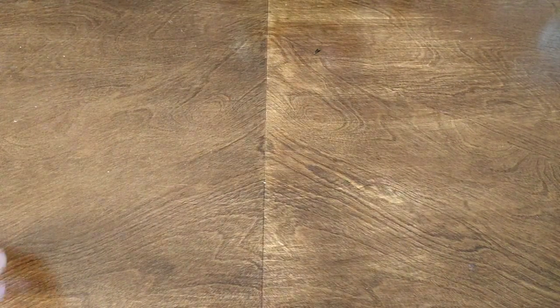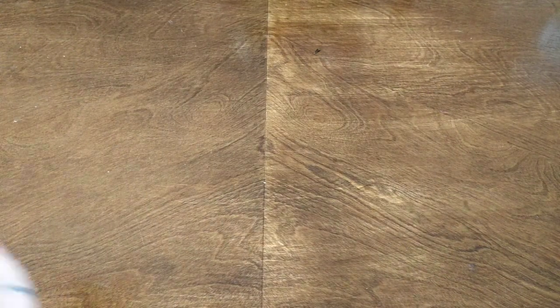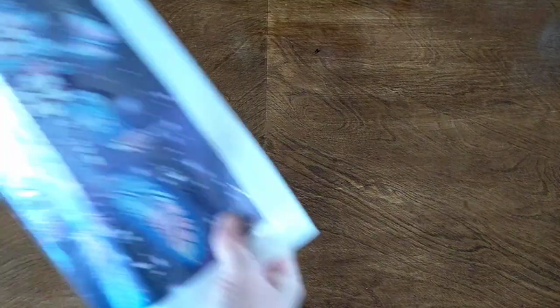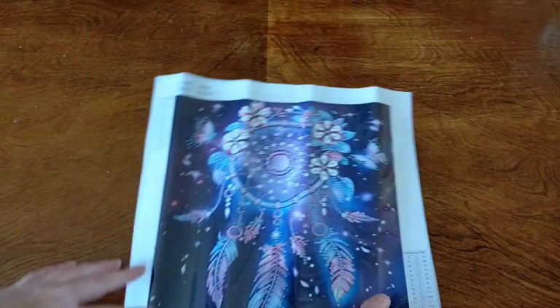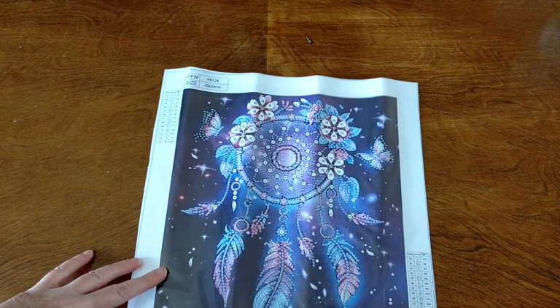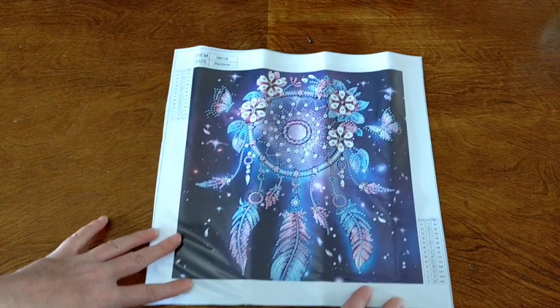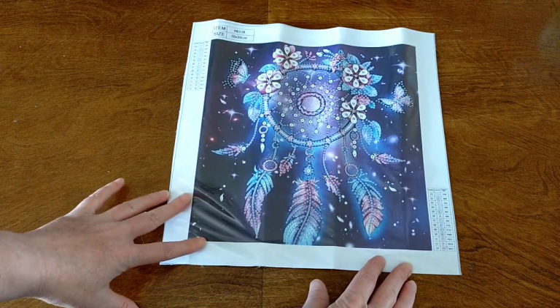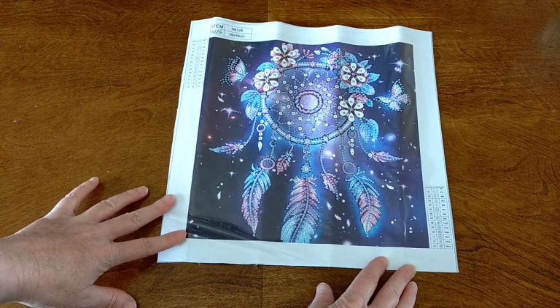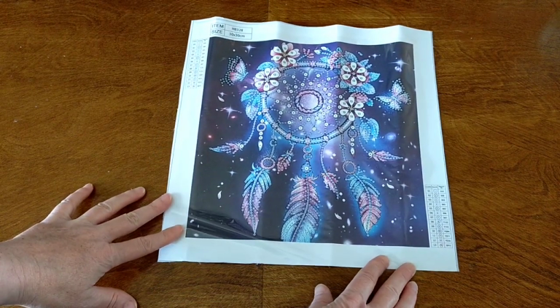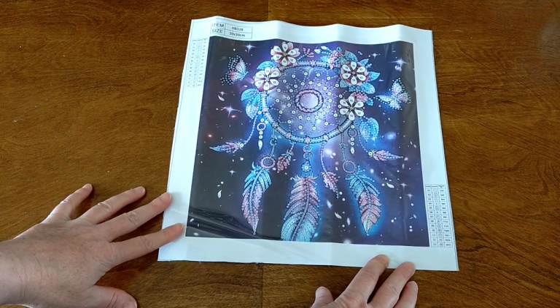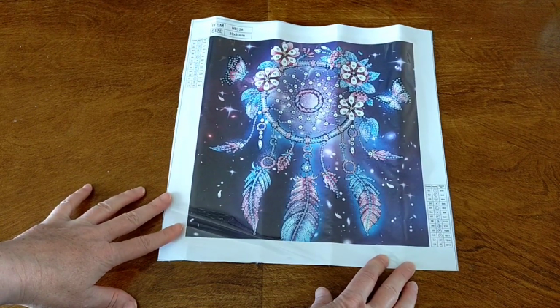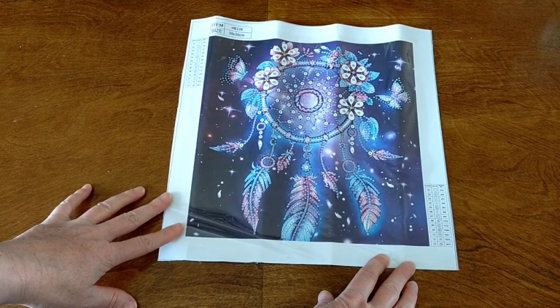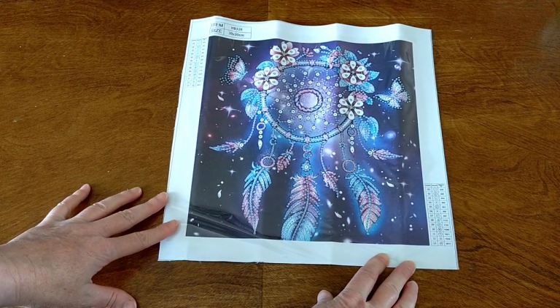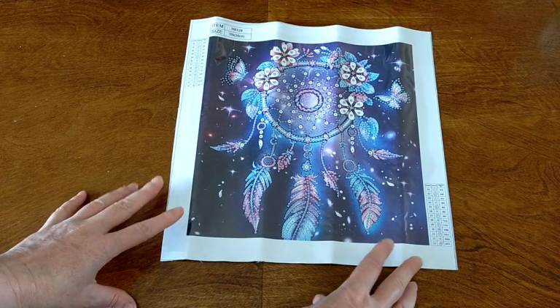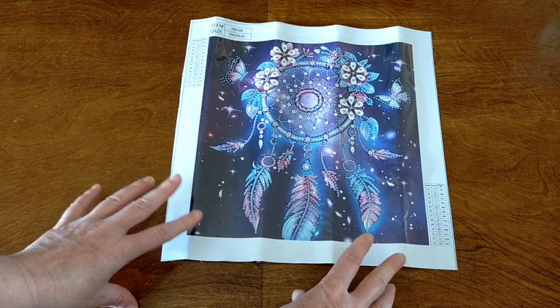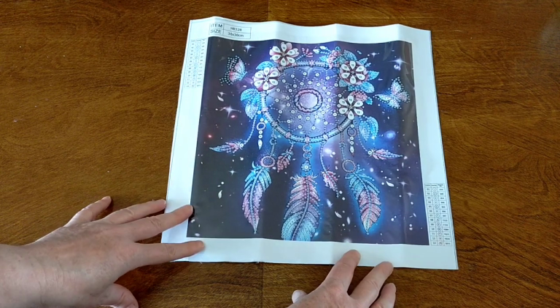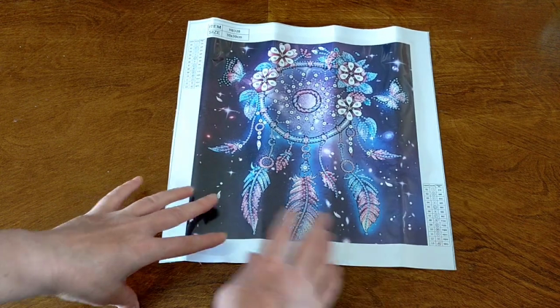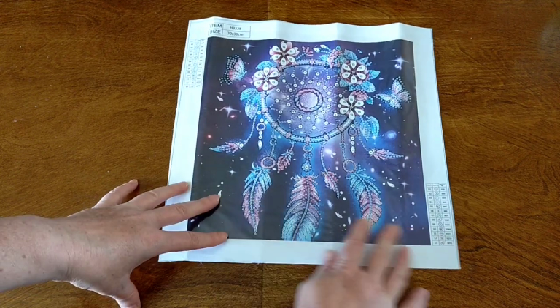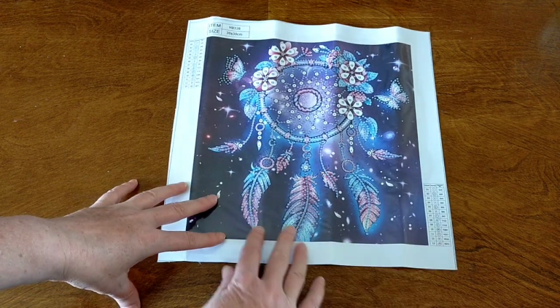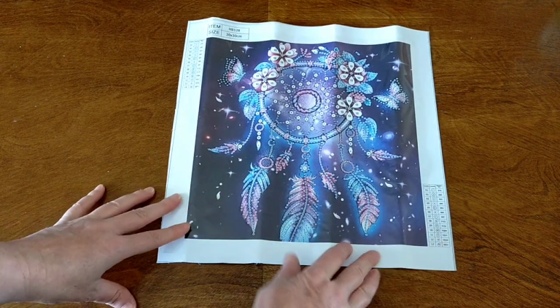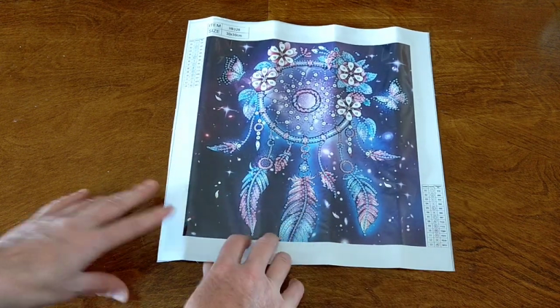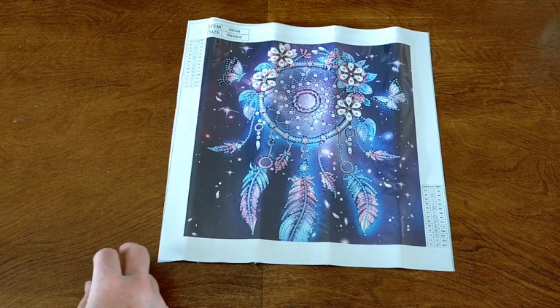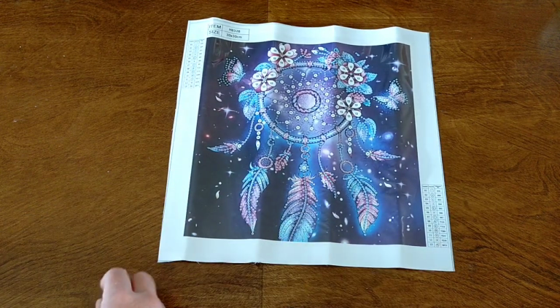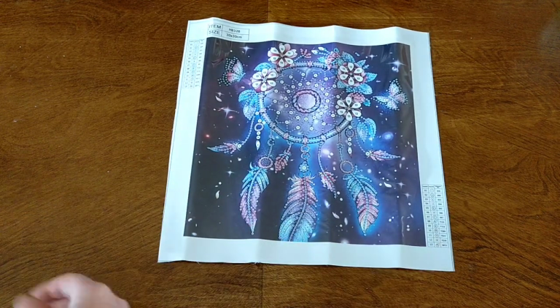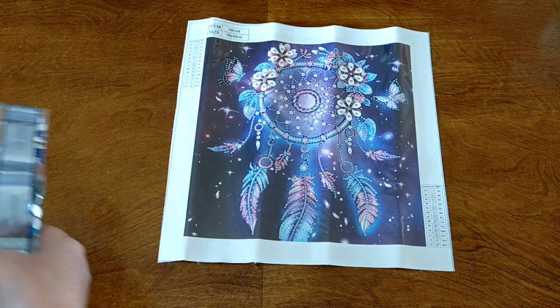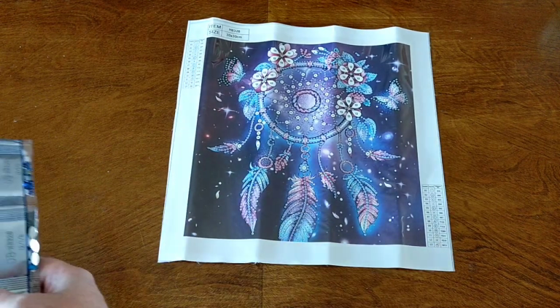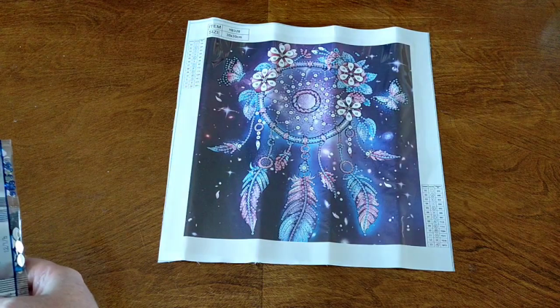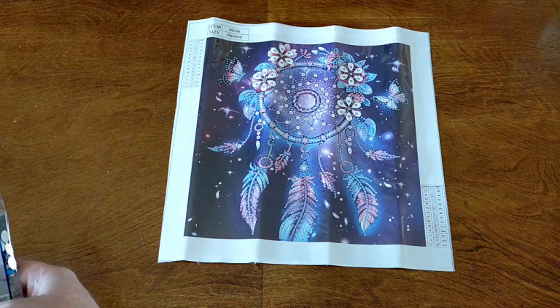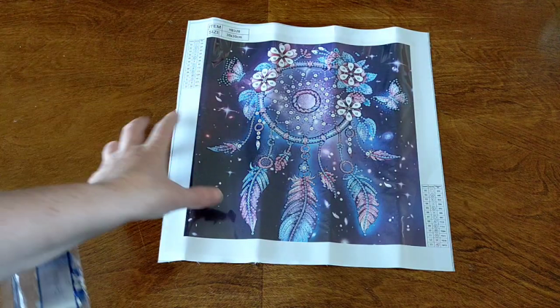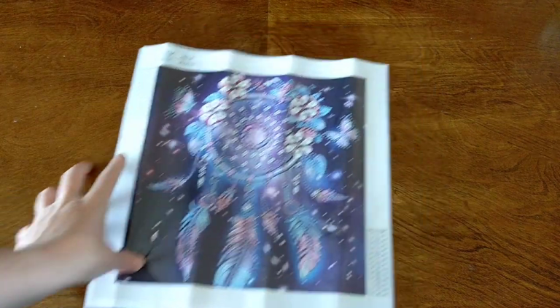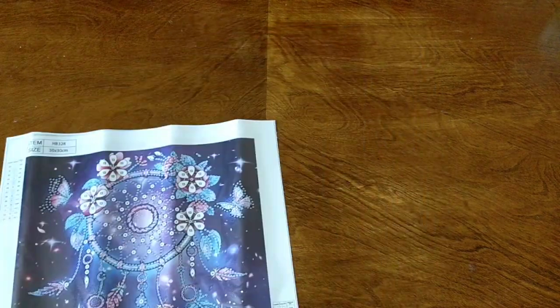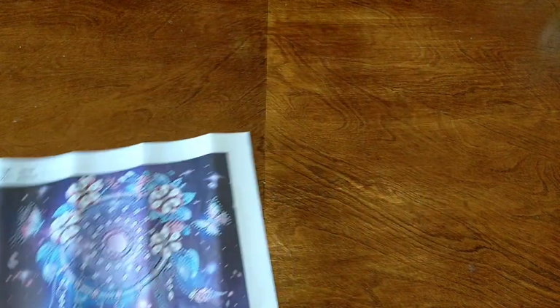So that is that gorgeous dream catcher — so pretty. And being a partial too, it's not going to take too long to do. It's a great traveling project. These are the 30 by 30 partials.